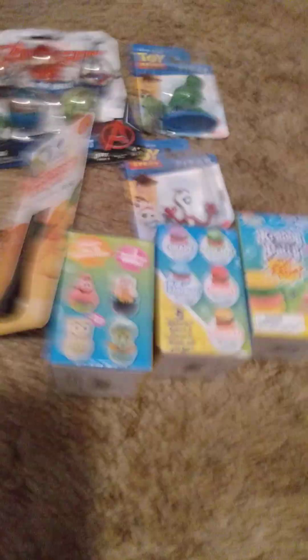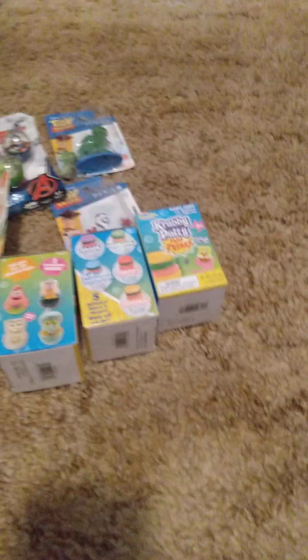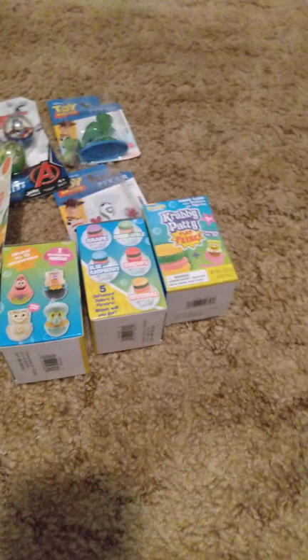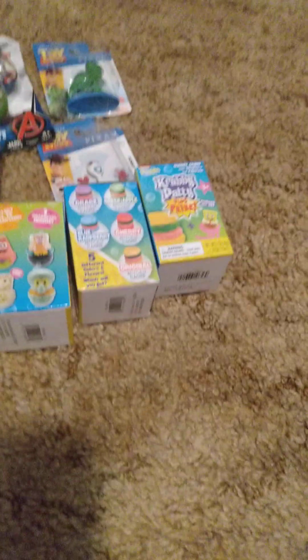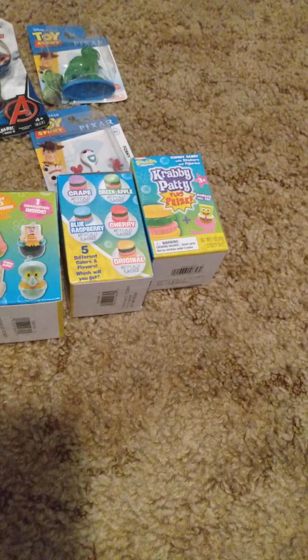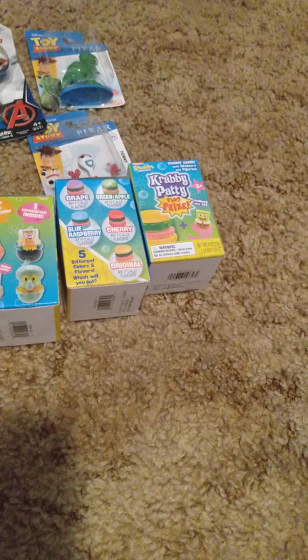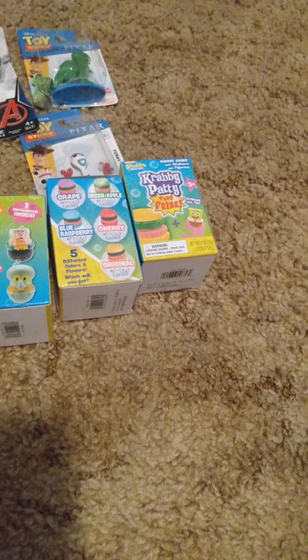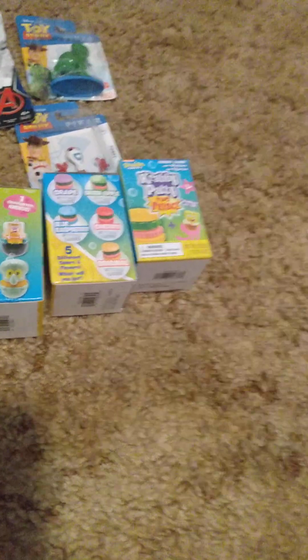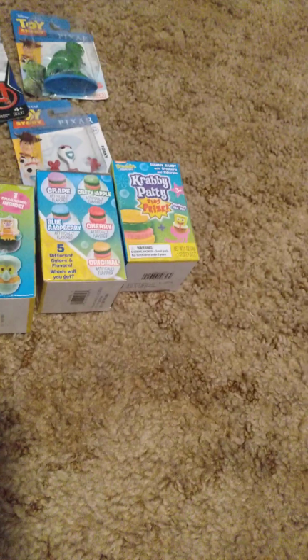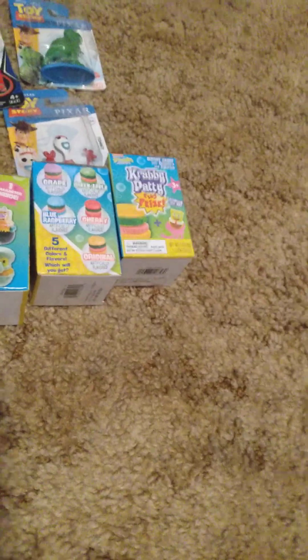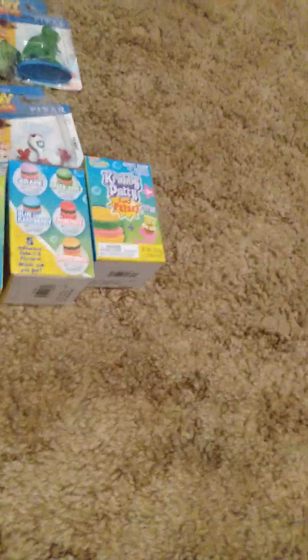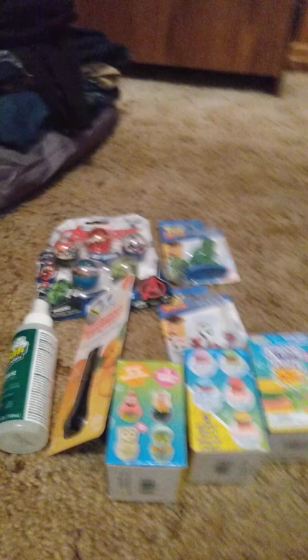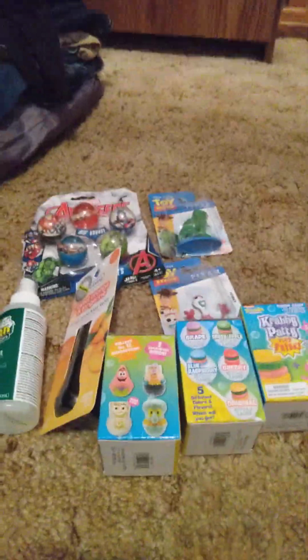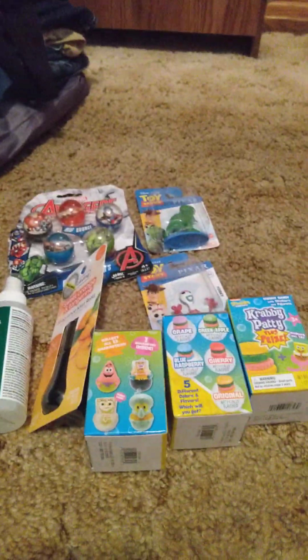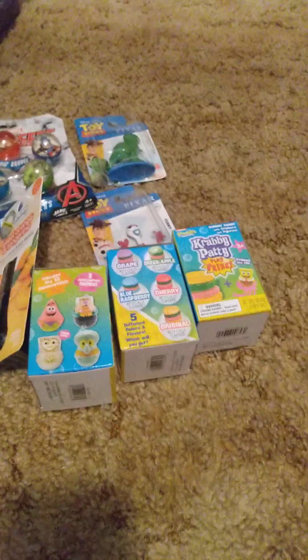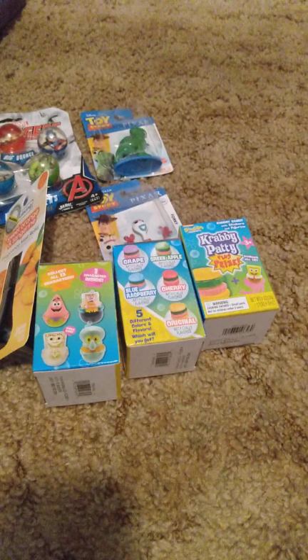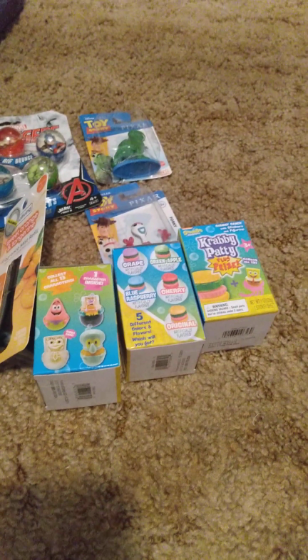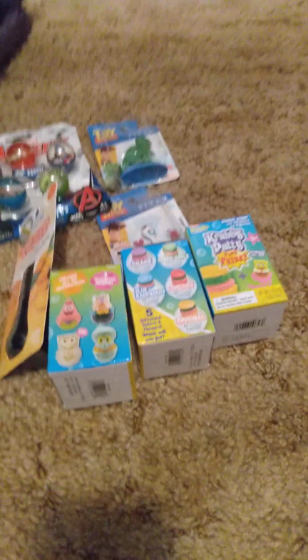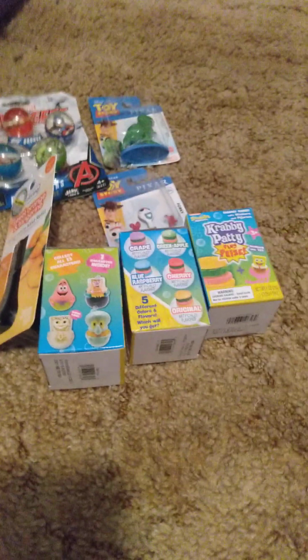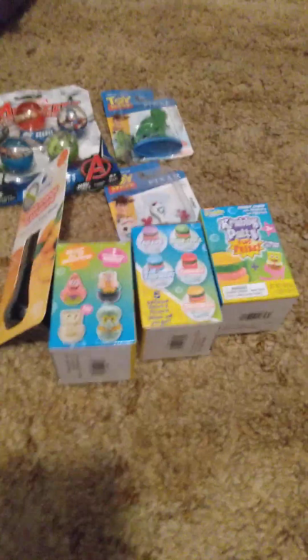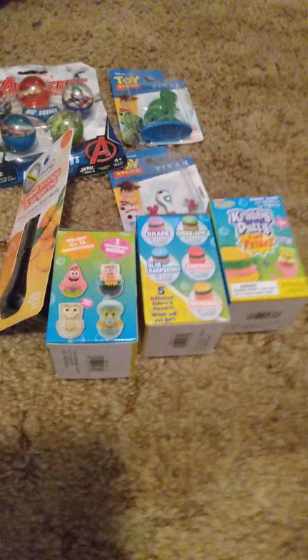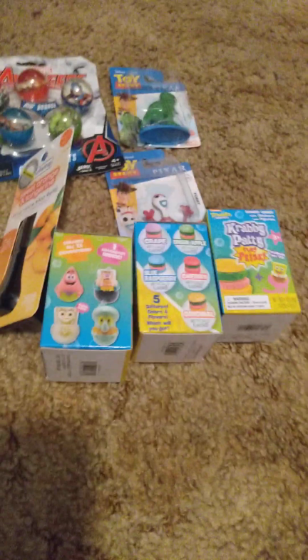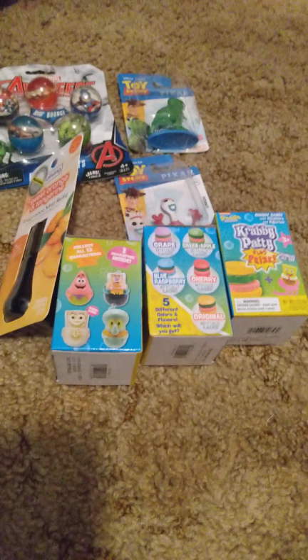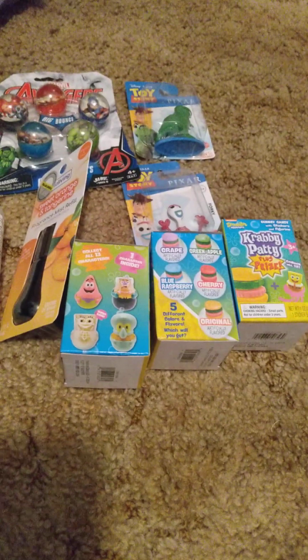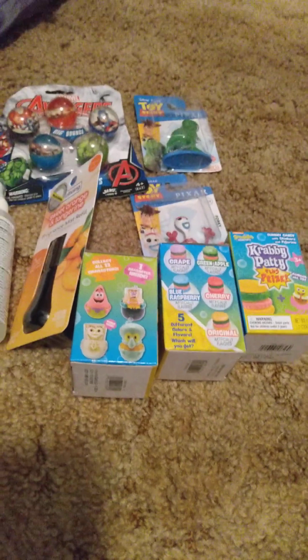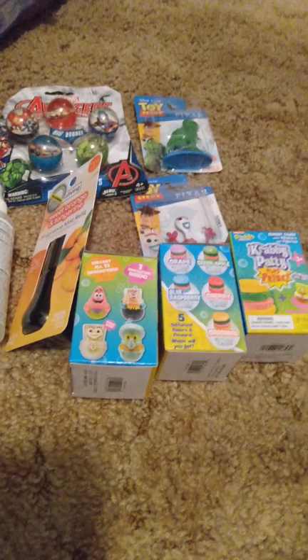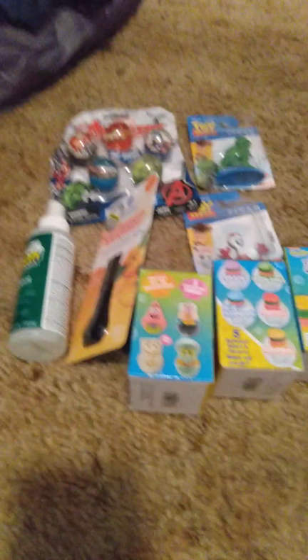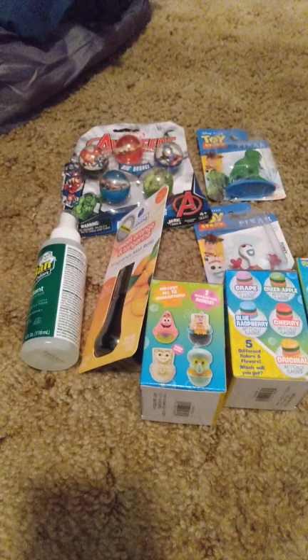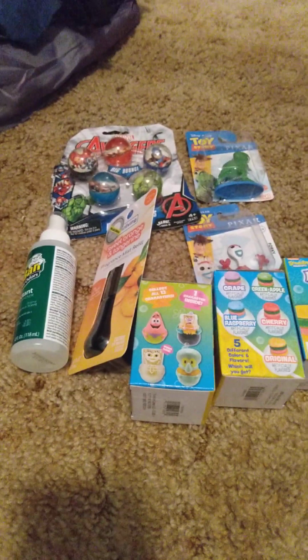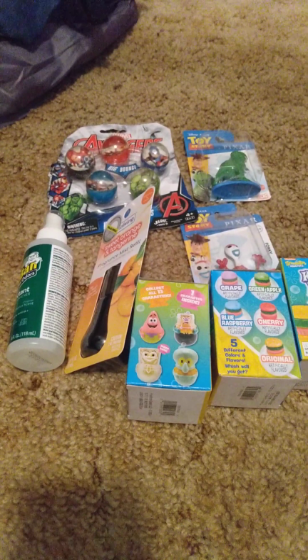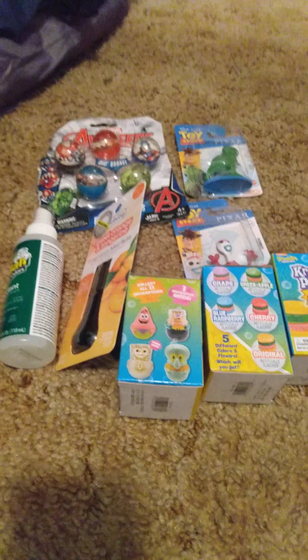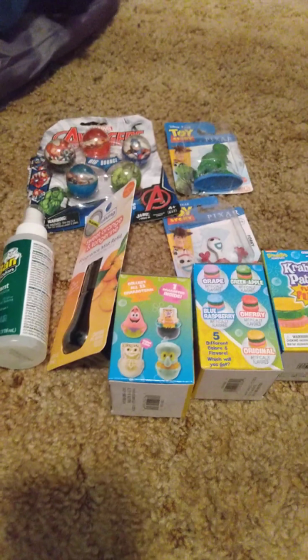Then I got three of the Krabby Patty plus prizes — that's going to be in another video. I know I said I wasn't going to do it, but I'm going to do it one more time, and if I don't get what I want out of them, I'm not doing it again.